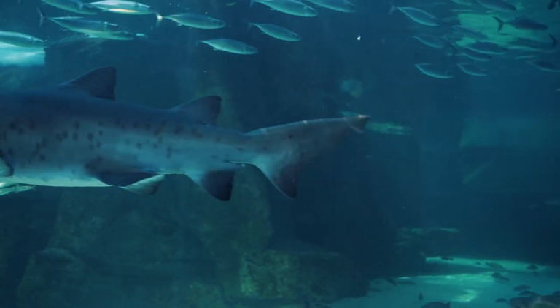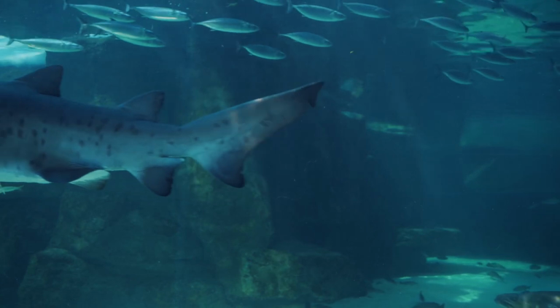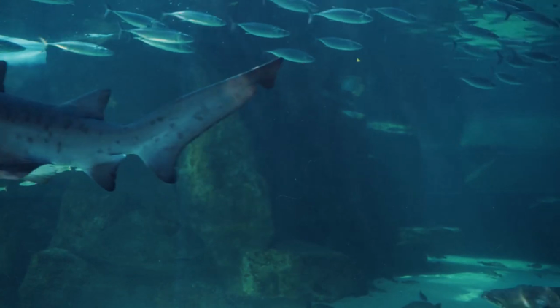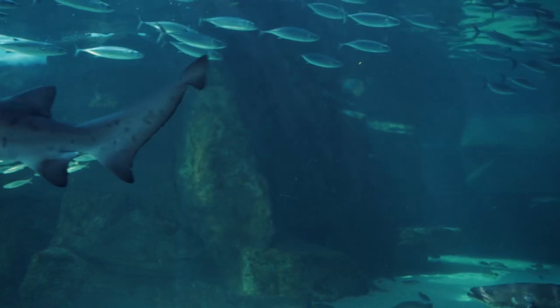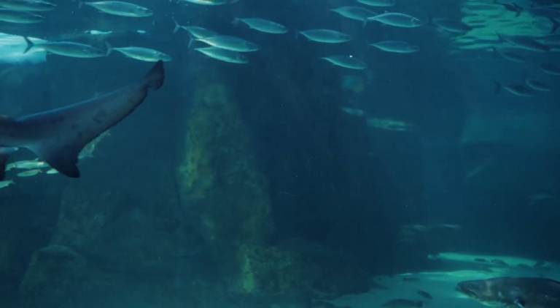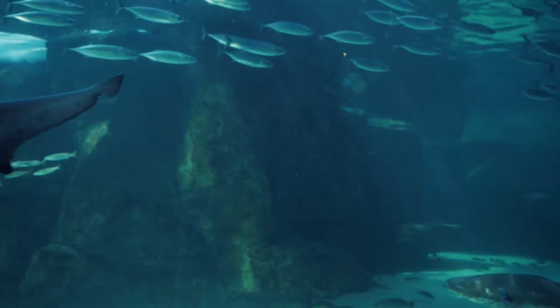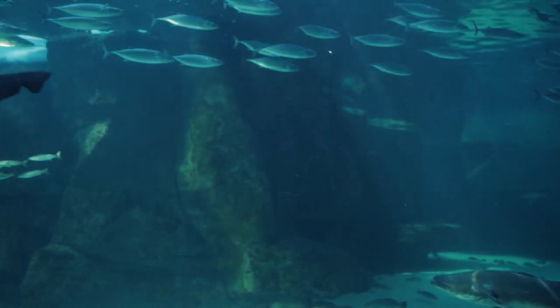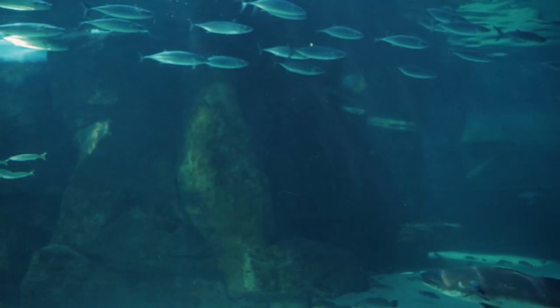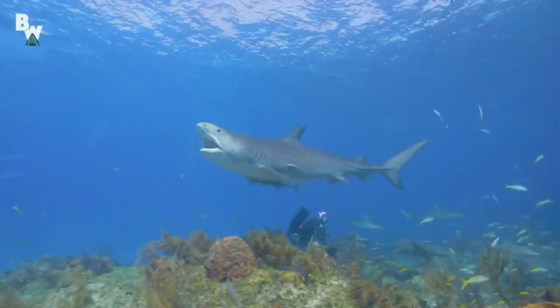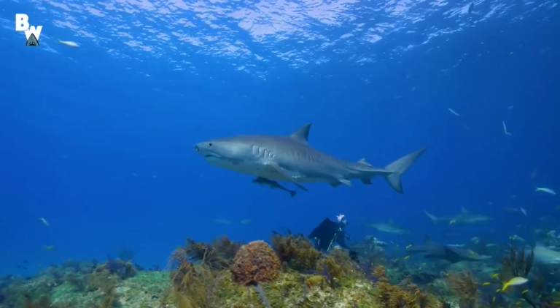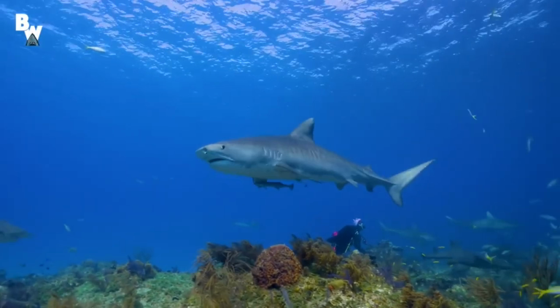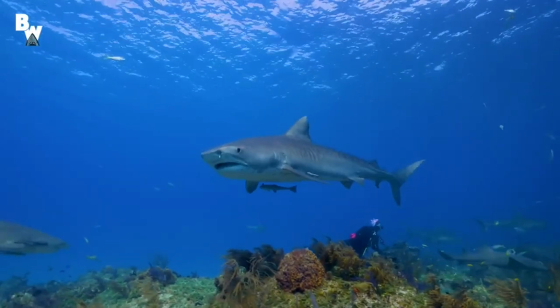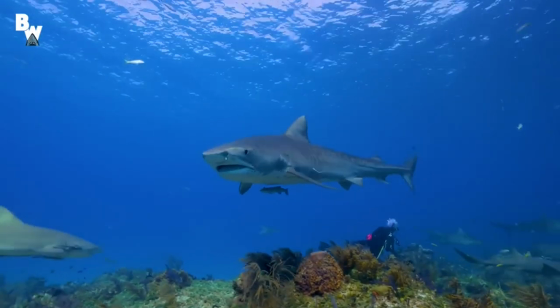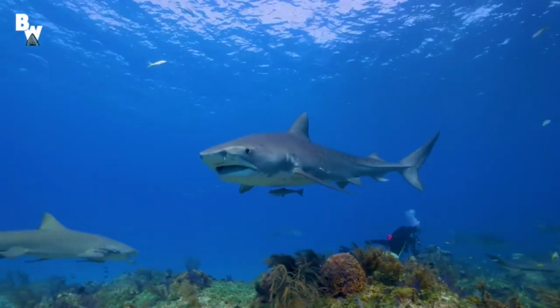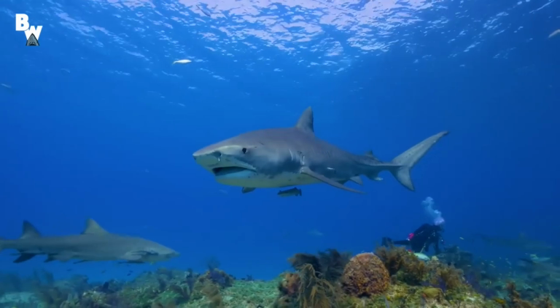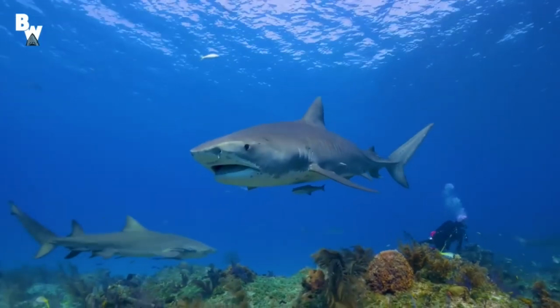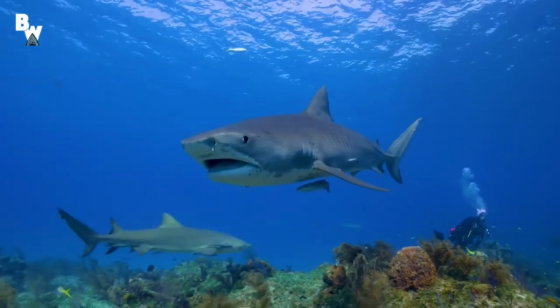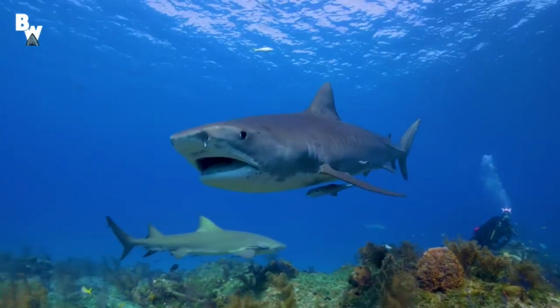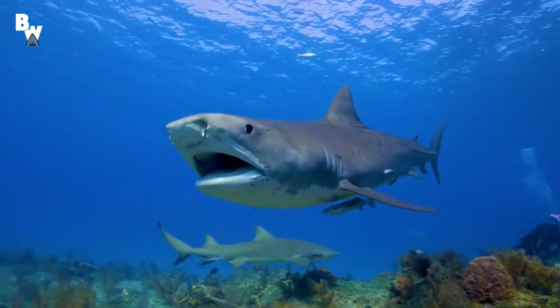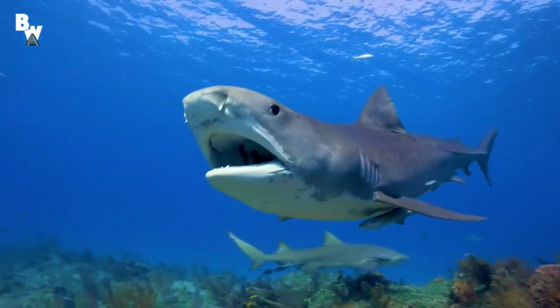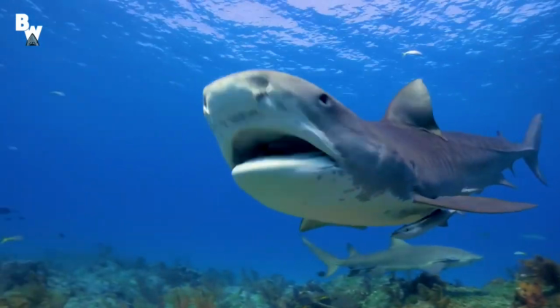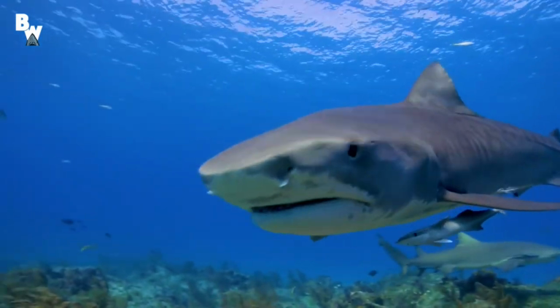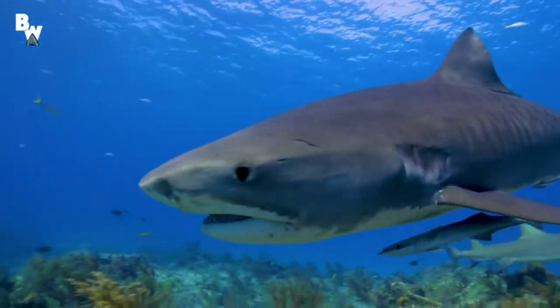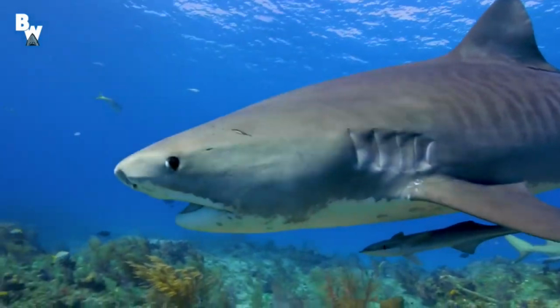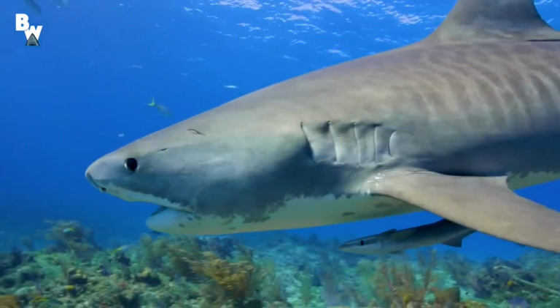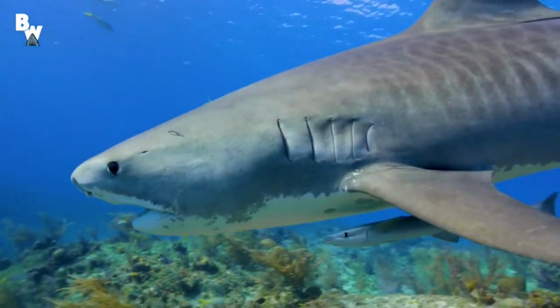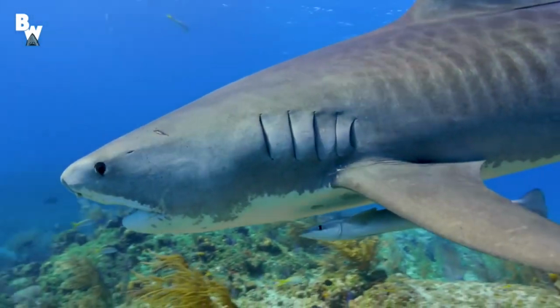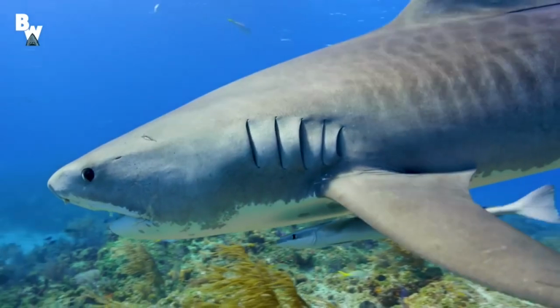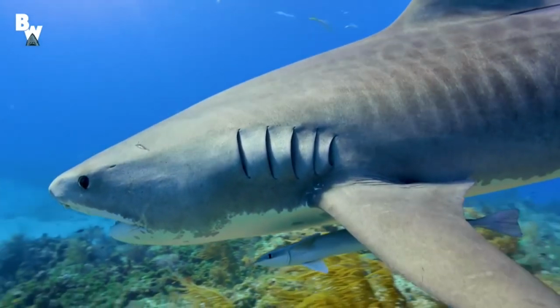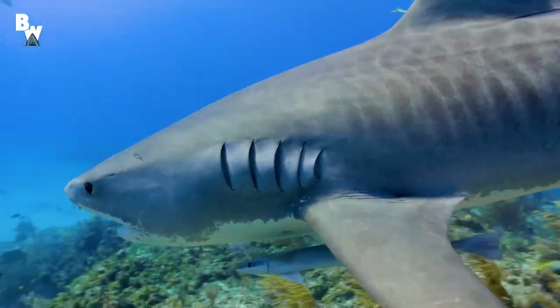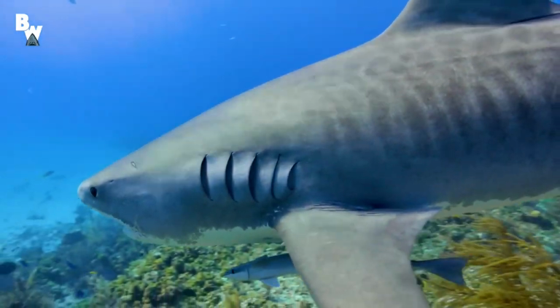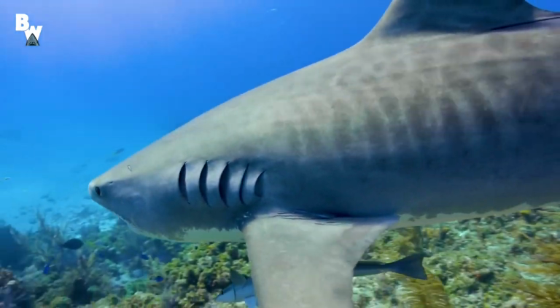Sharks use their gills to filter oxygen from the water. They are a special type of fish known as elasmobranchs, which translates into fish made of cartilaginous tissues — the clear gristly stuff that your ears and nose tip are made of.